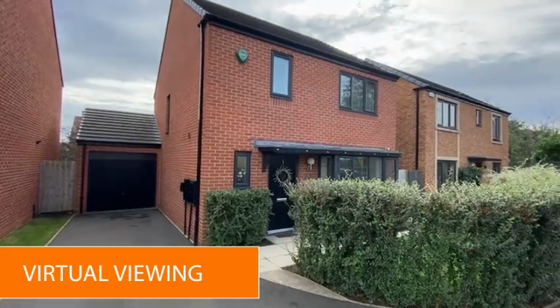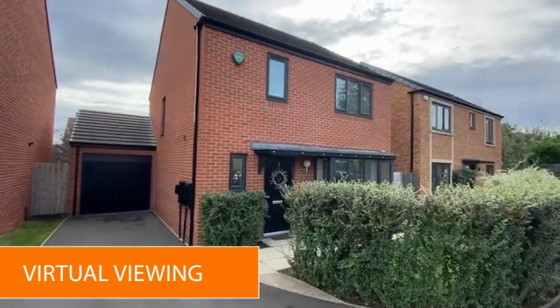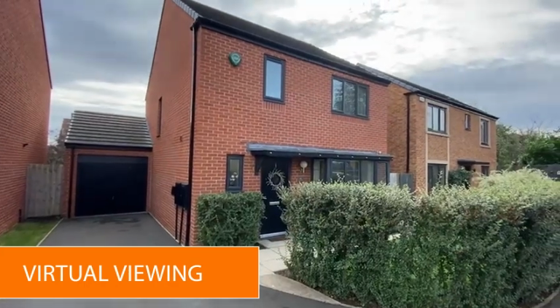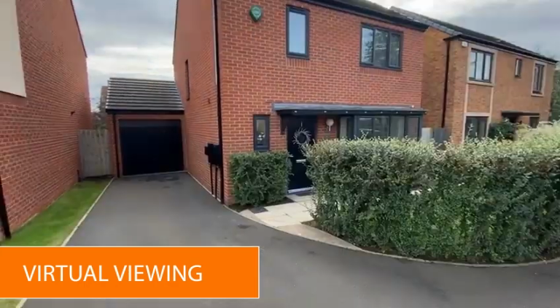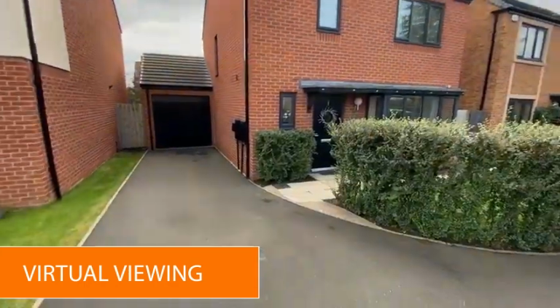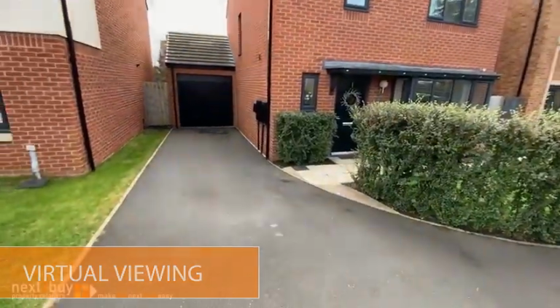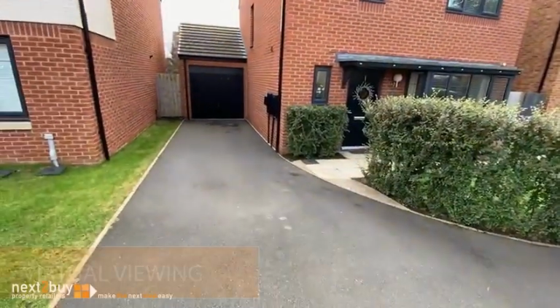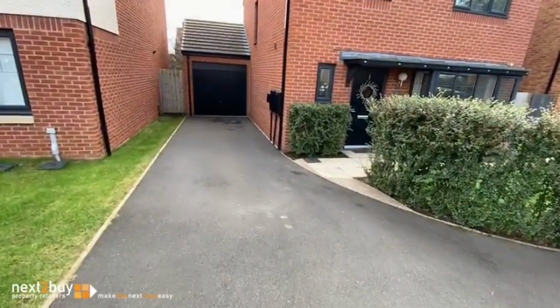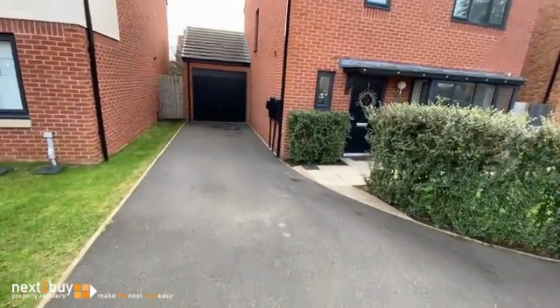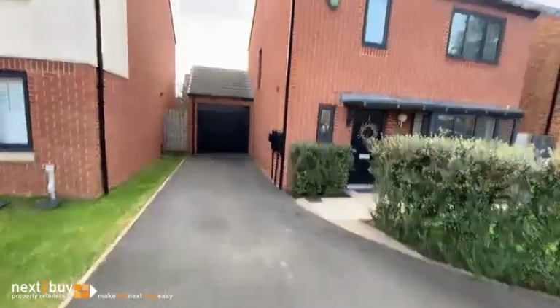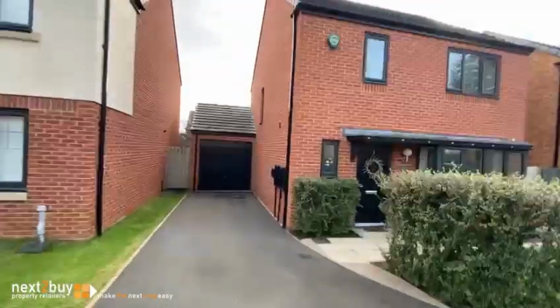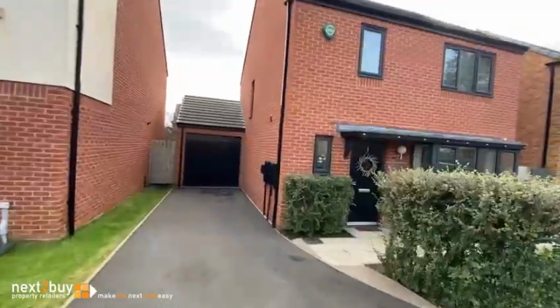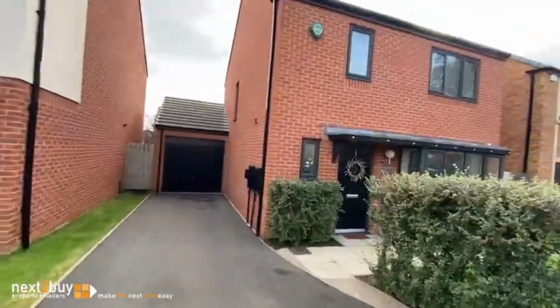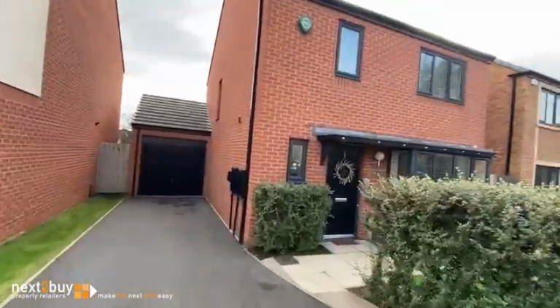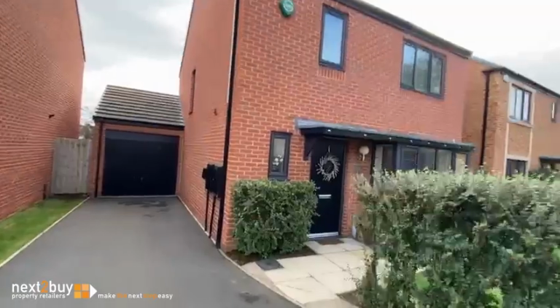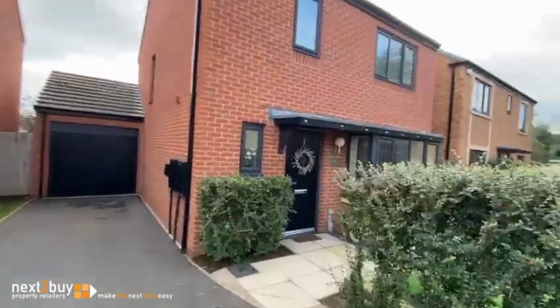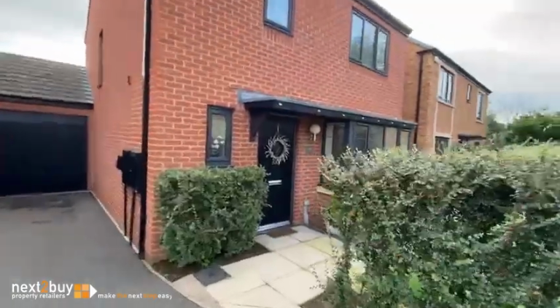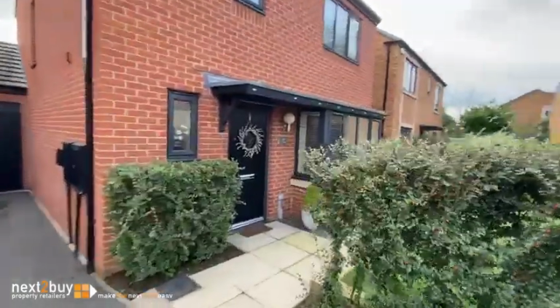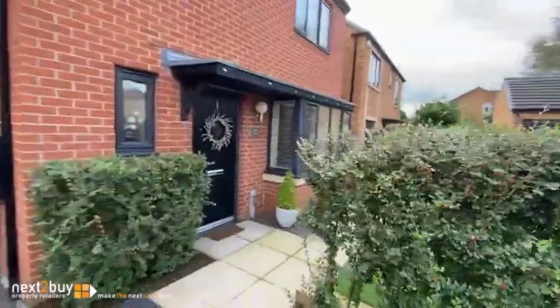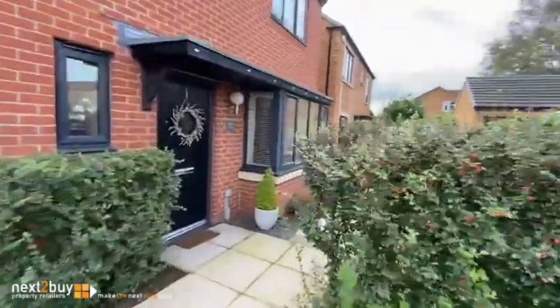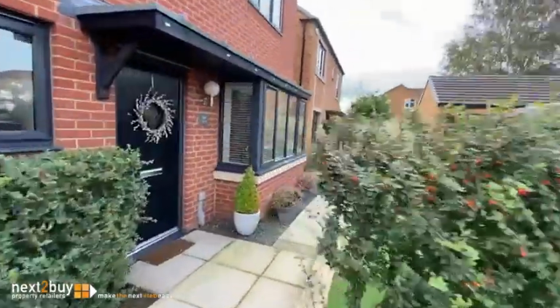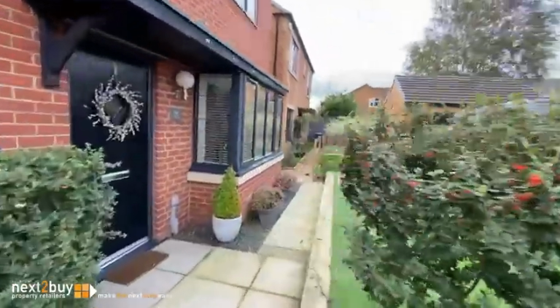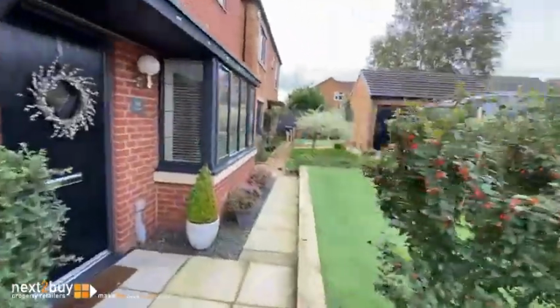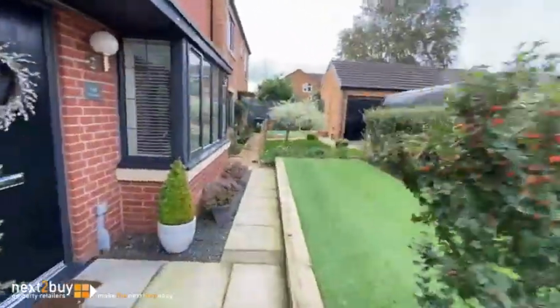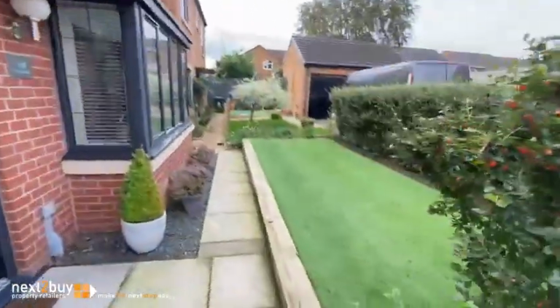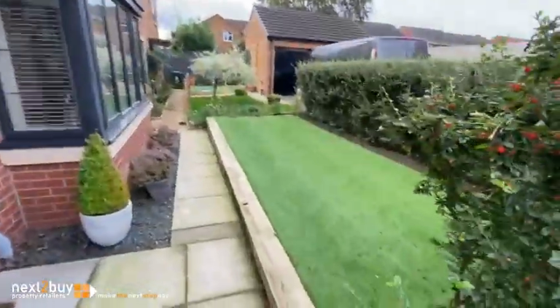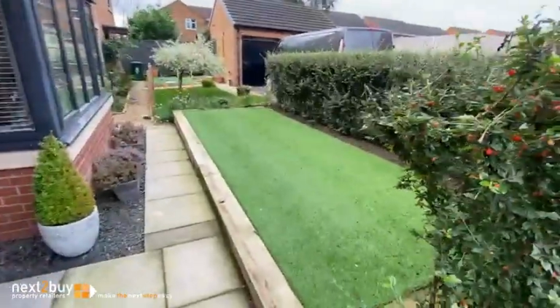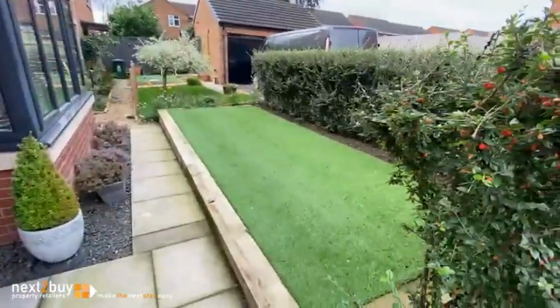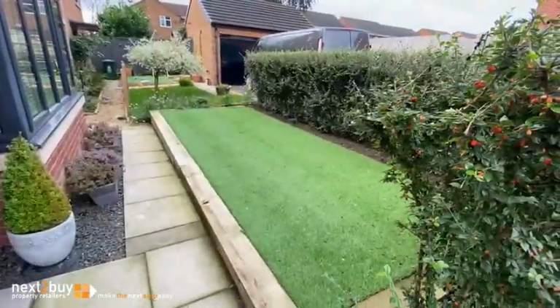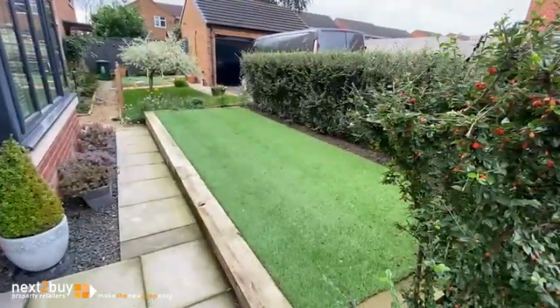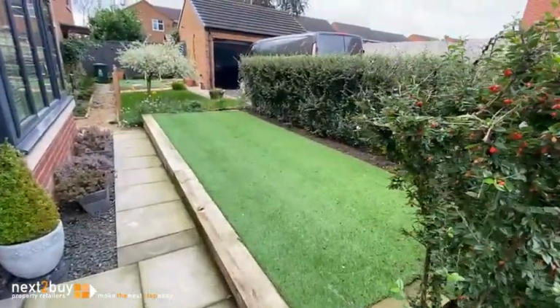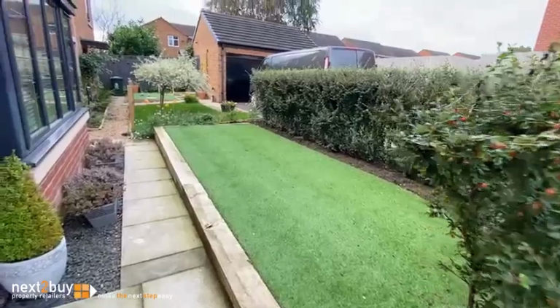This is the meadow. There's plenty of space for parking as well as the garage. We have a low maintenance garden to the front.